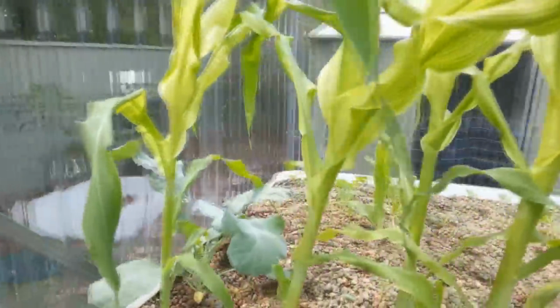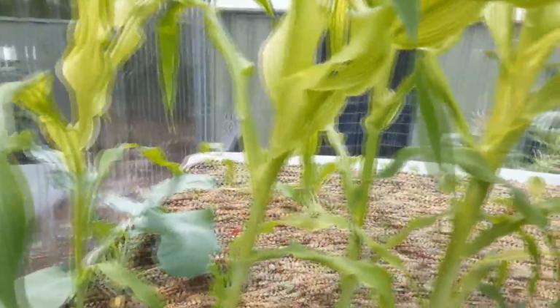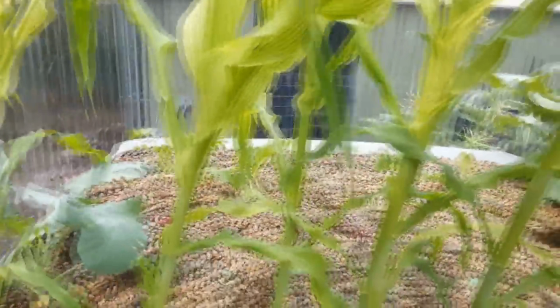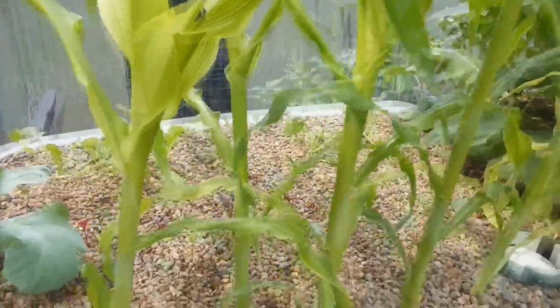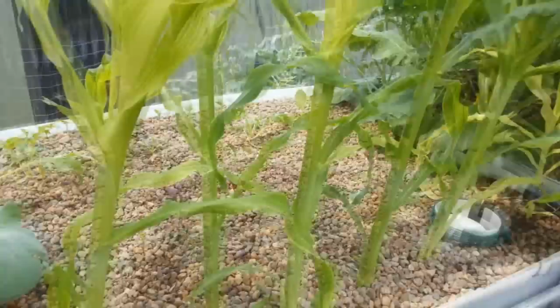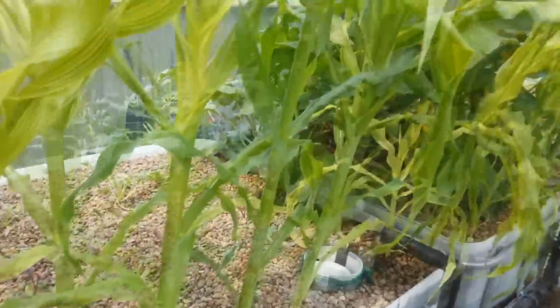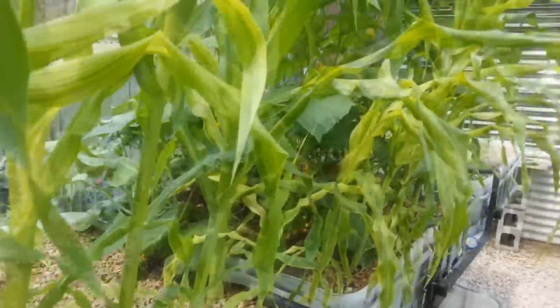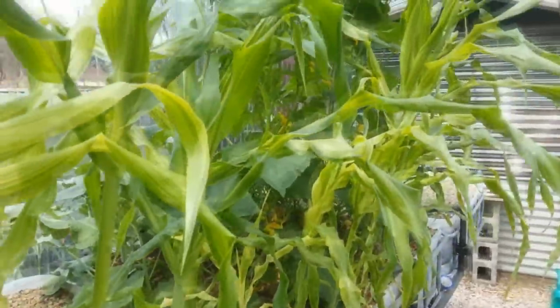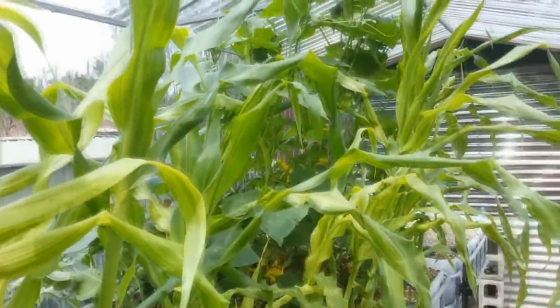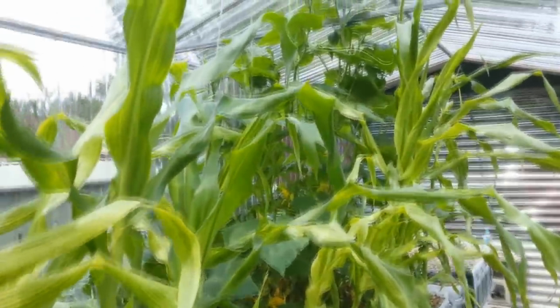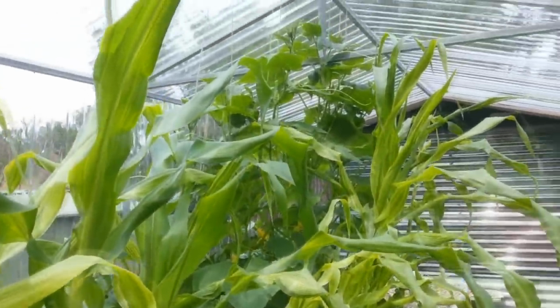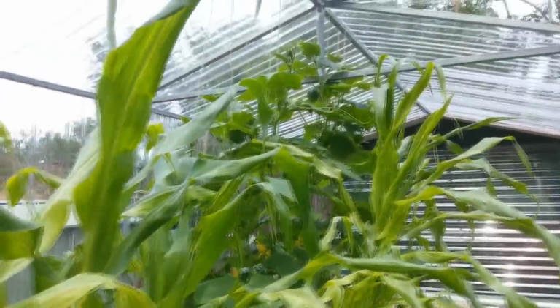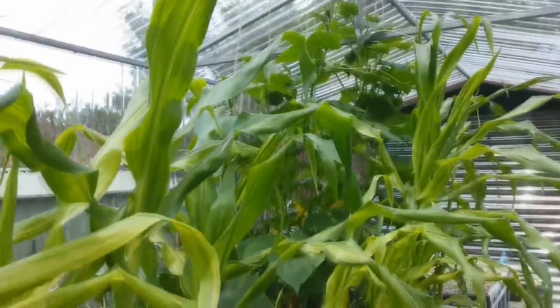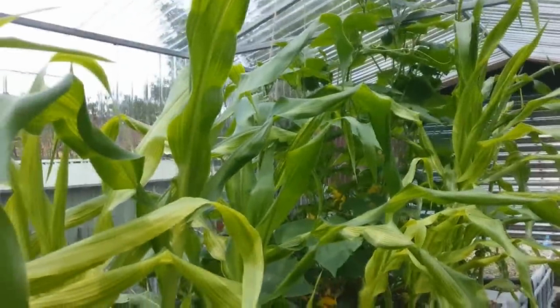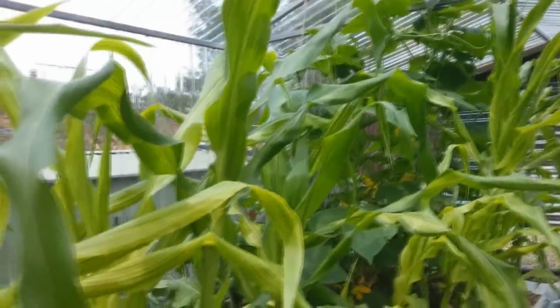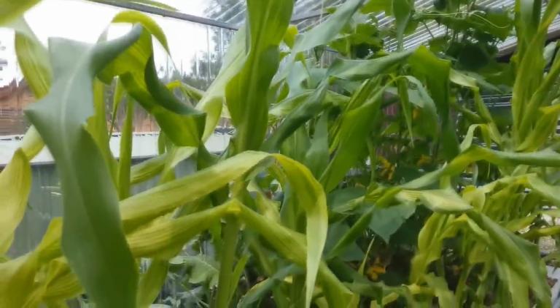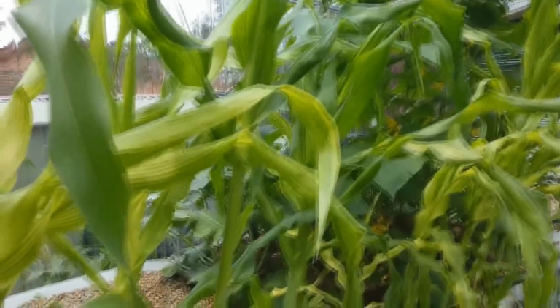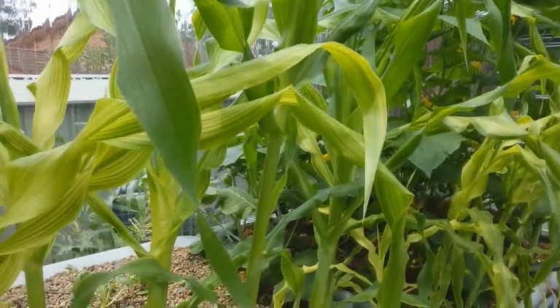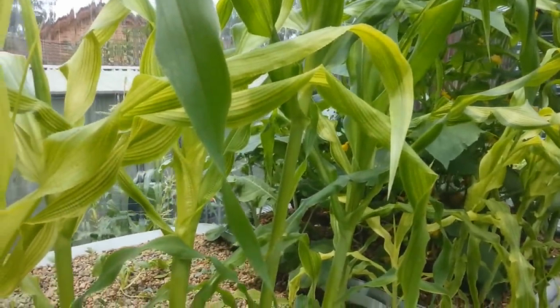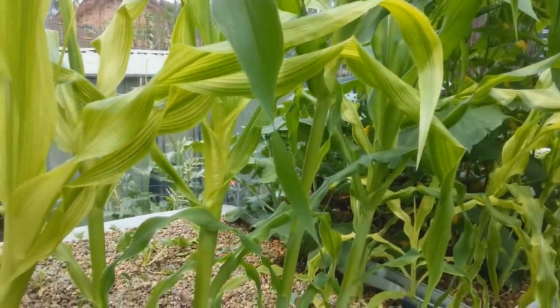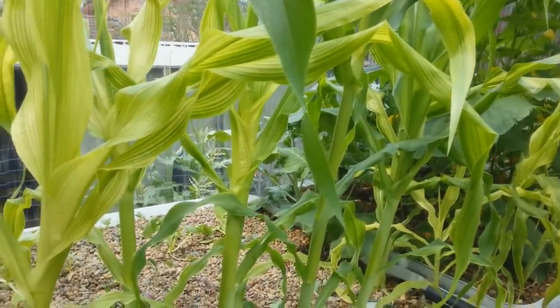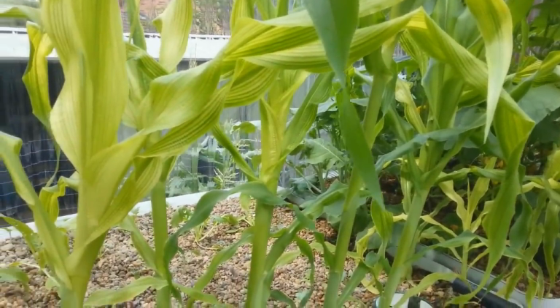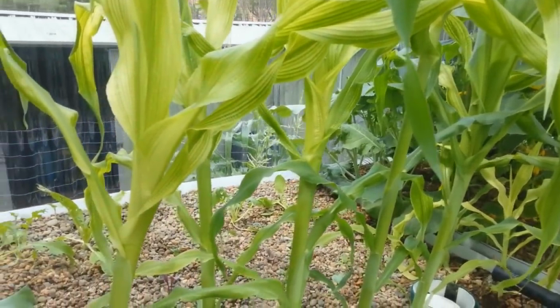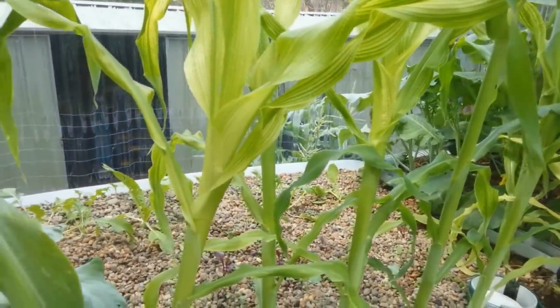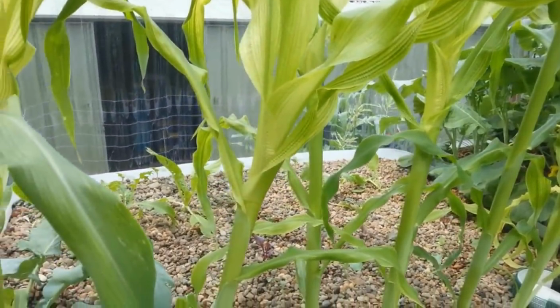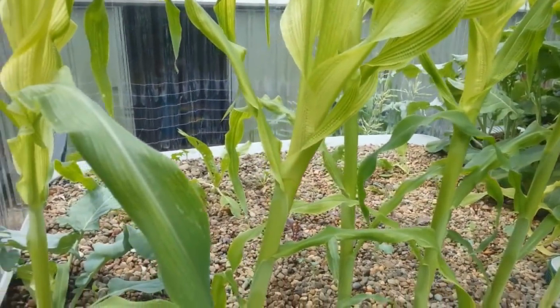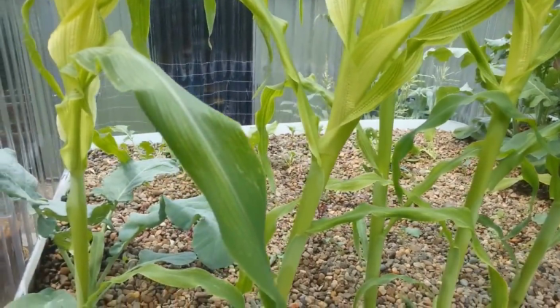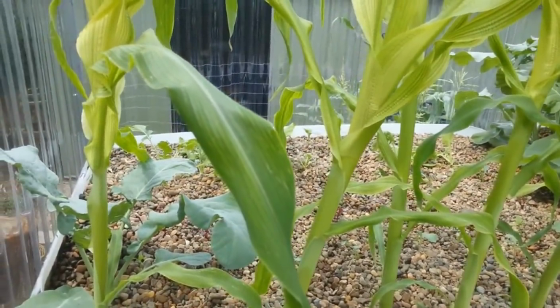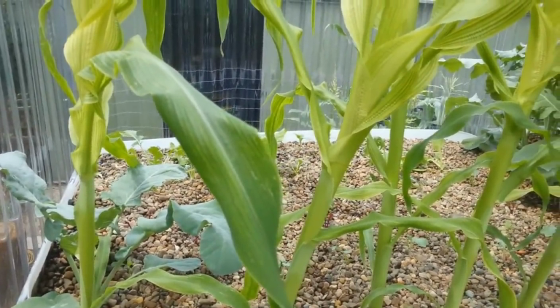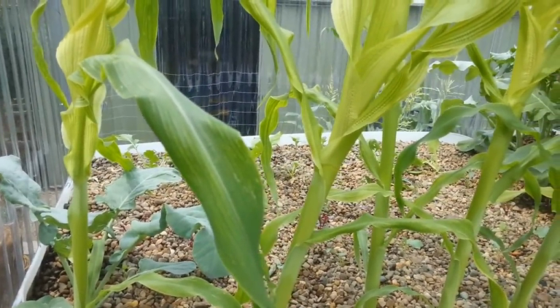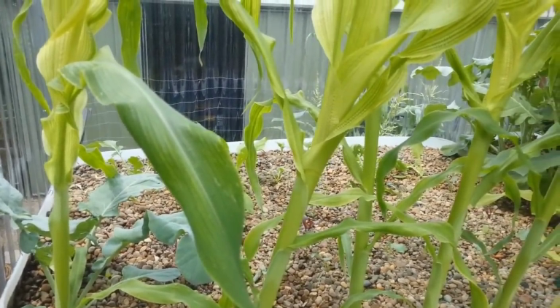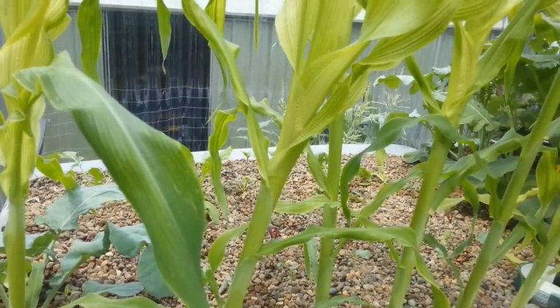This hothouse is stinking hot — today's supposed to be about 40 degrees at the top. It's 2:30 in the afternoon and I'm sweating like a pig just standing in here.